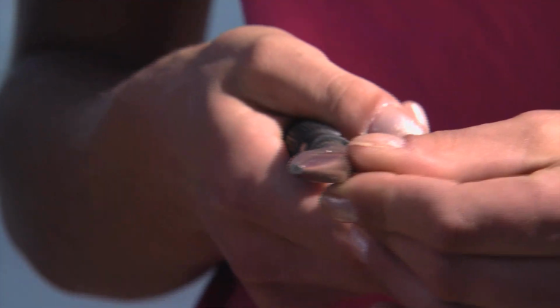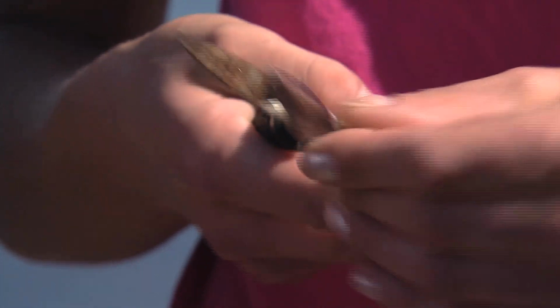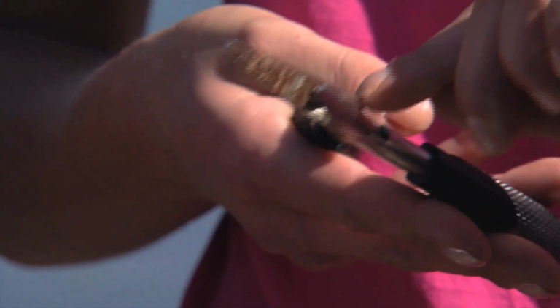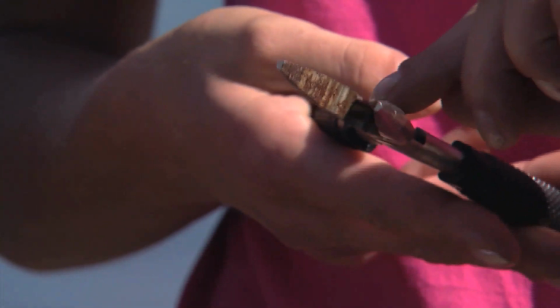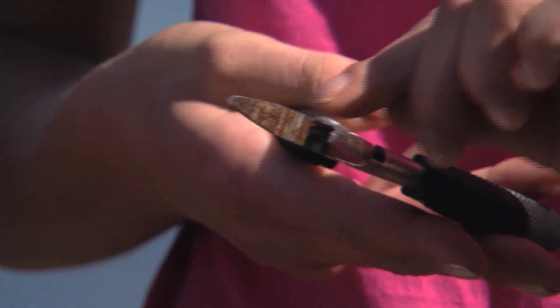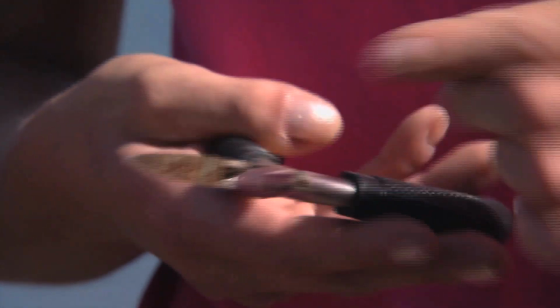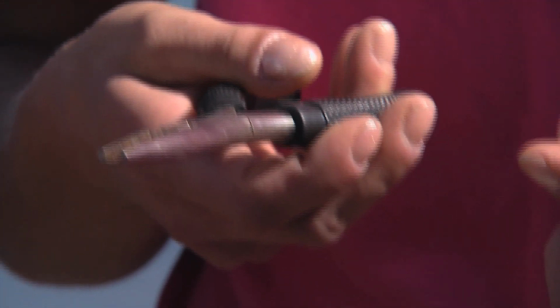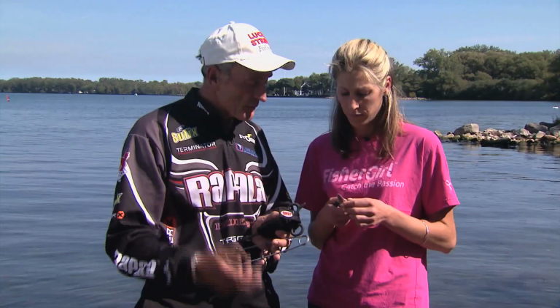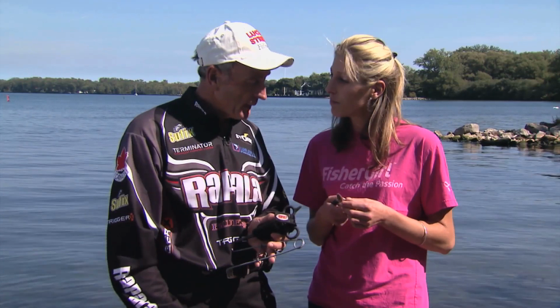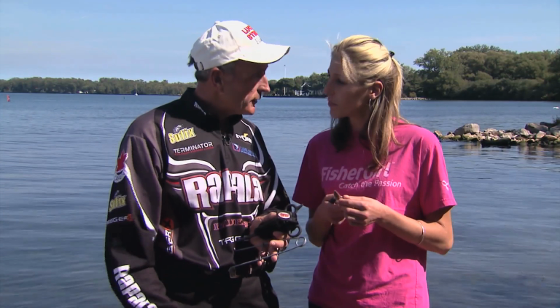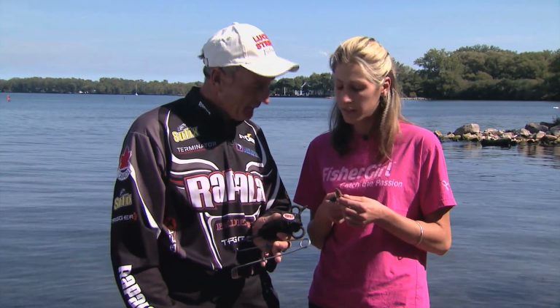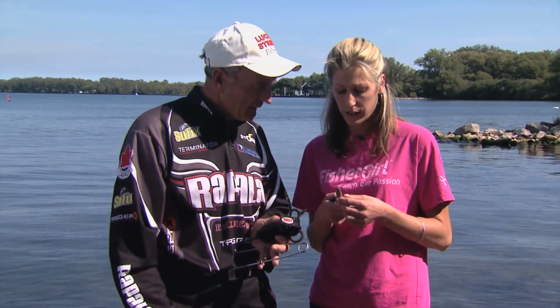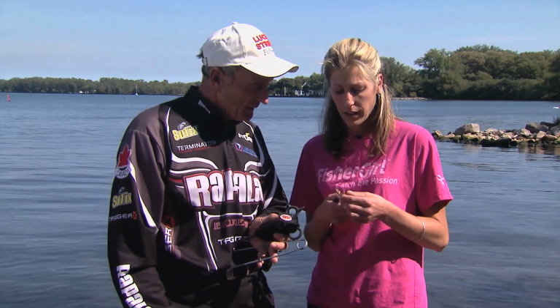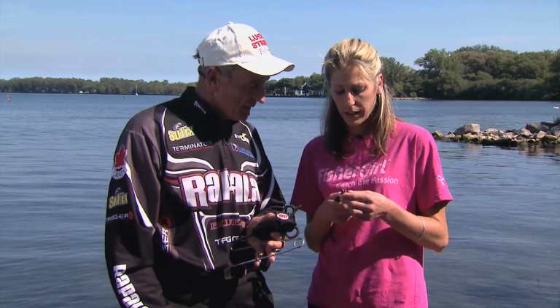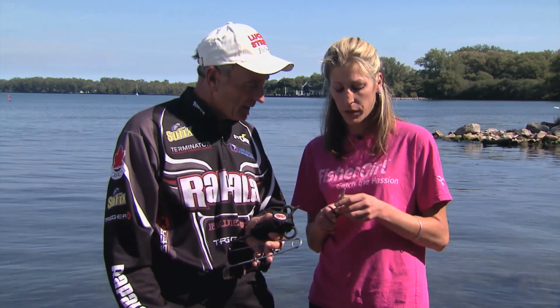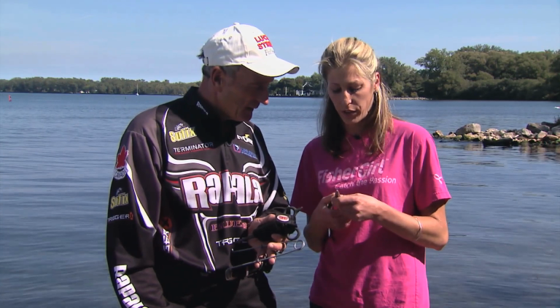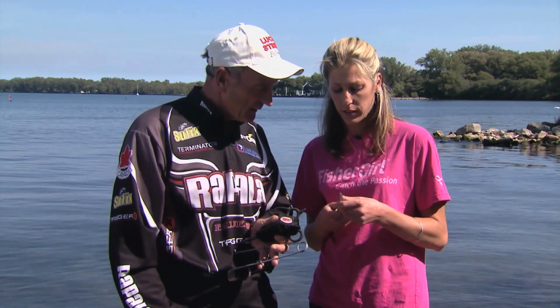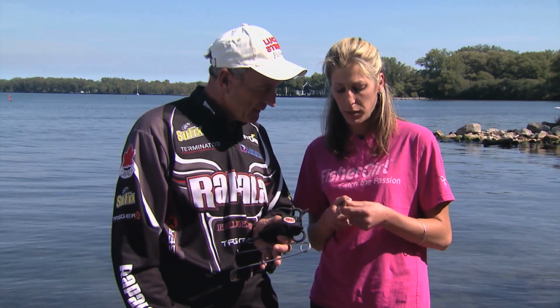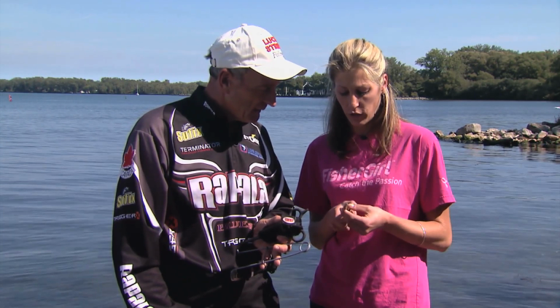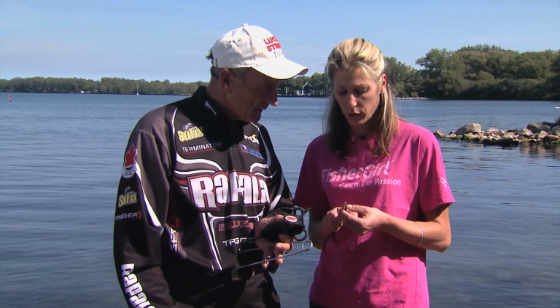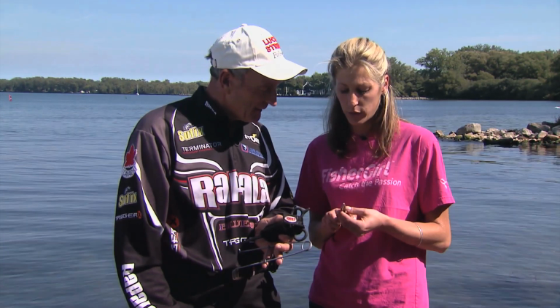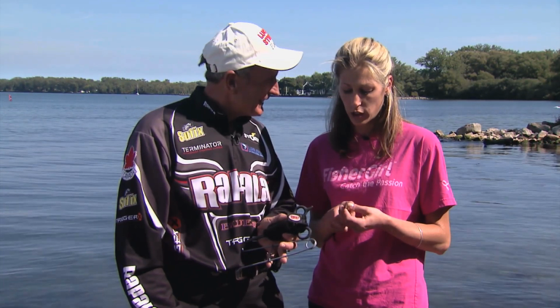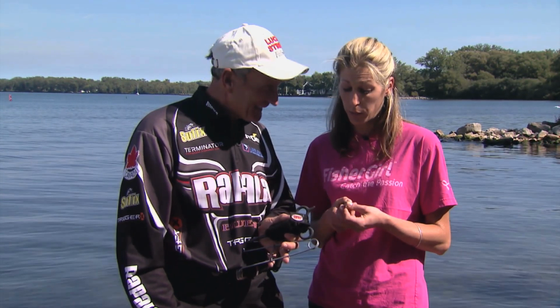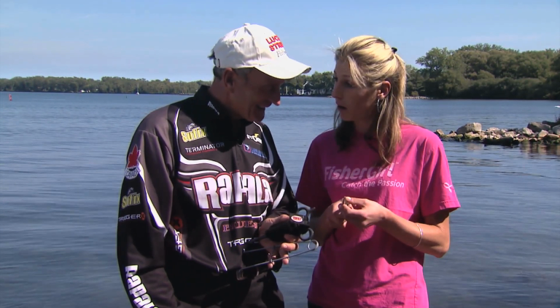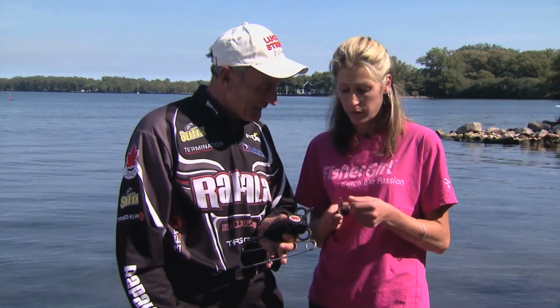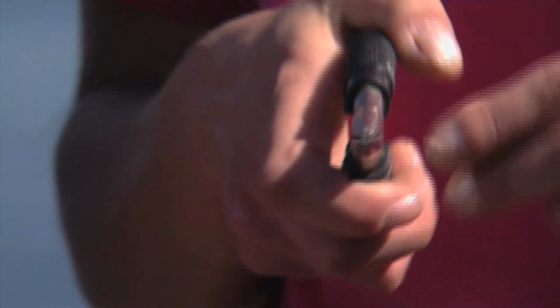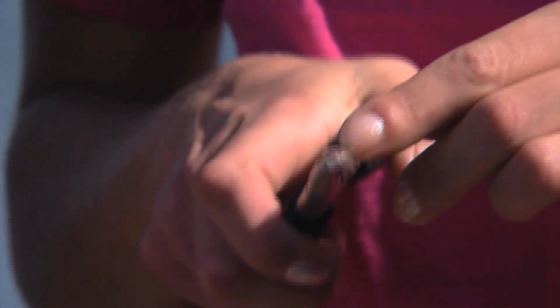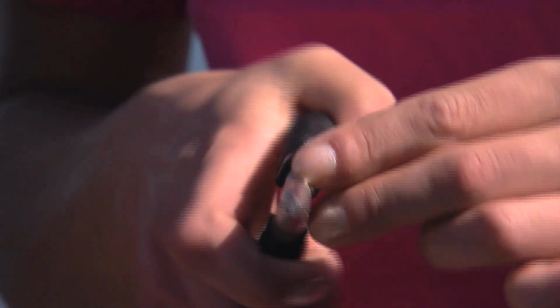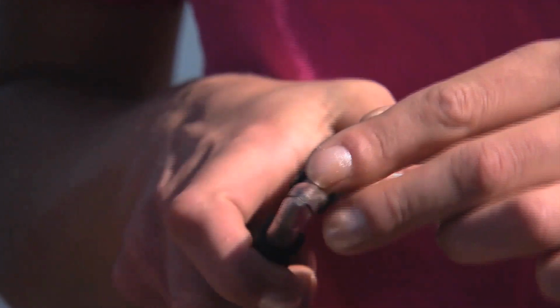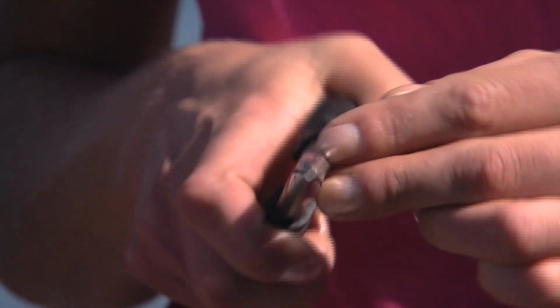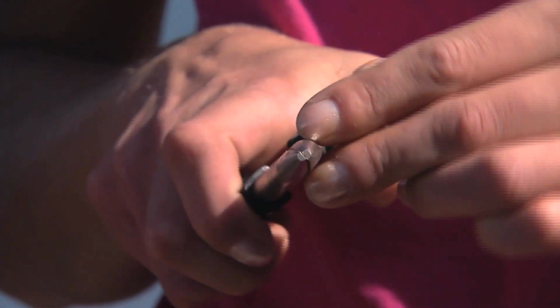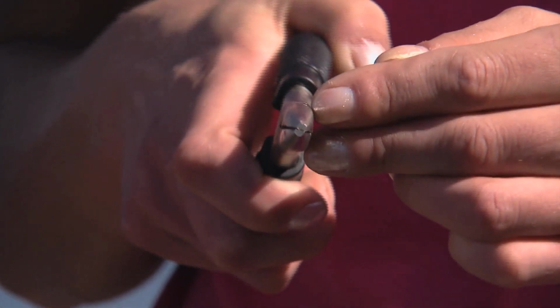It also has wire cutters, so if you need to cut hooks, split rings, or leaders — exactly. And the other really cool thing is, should you be using your favourite lure and you catch it on the bottom on a rock, you can use these little notches here to bend it back and straighten it.